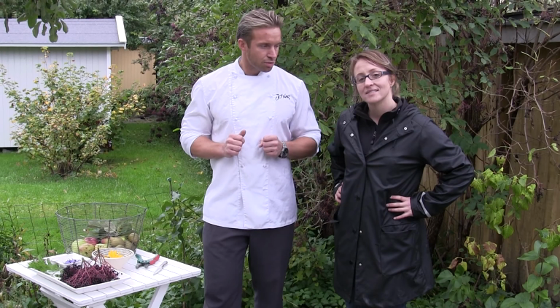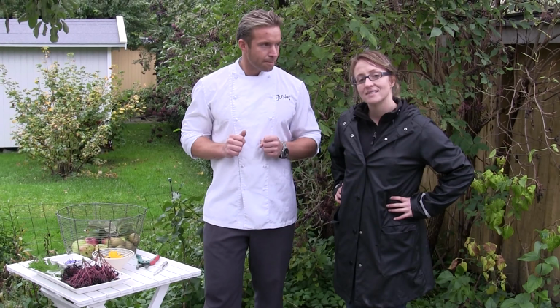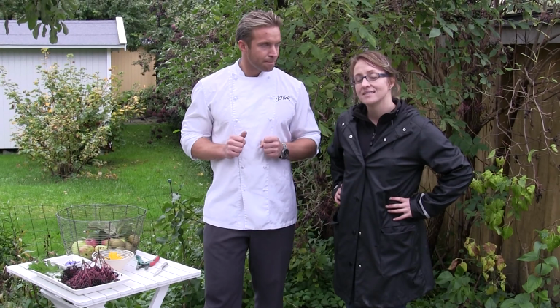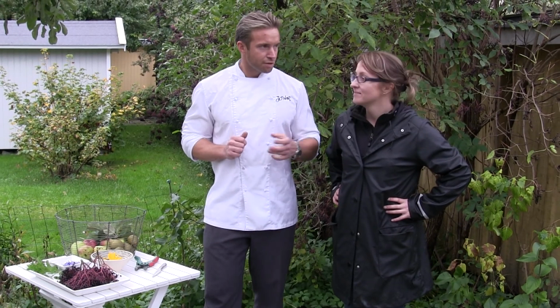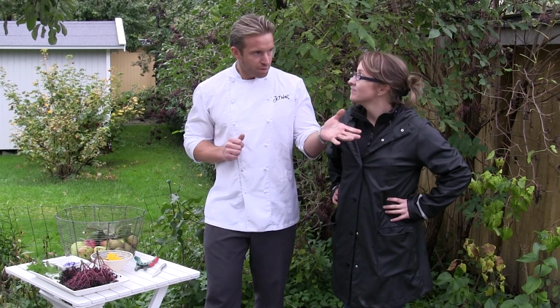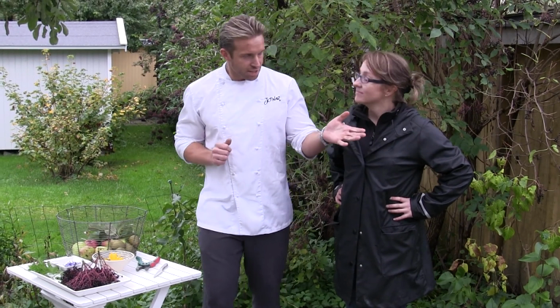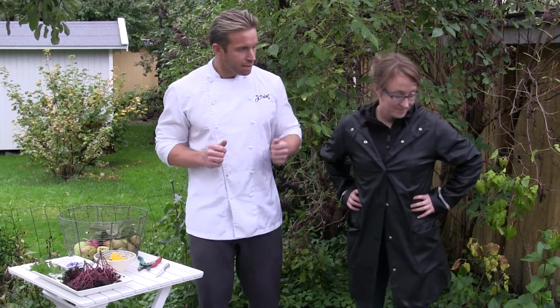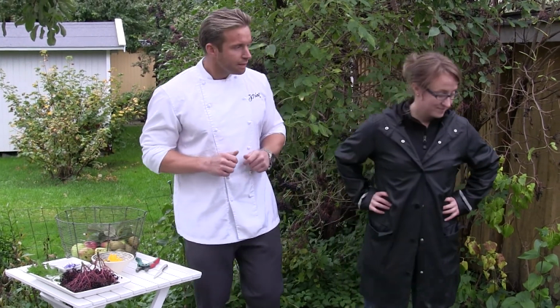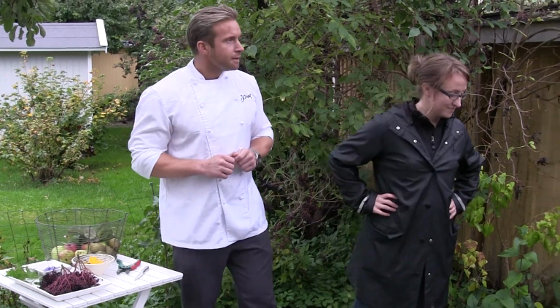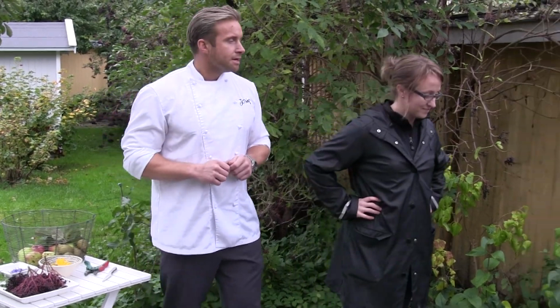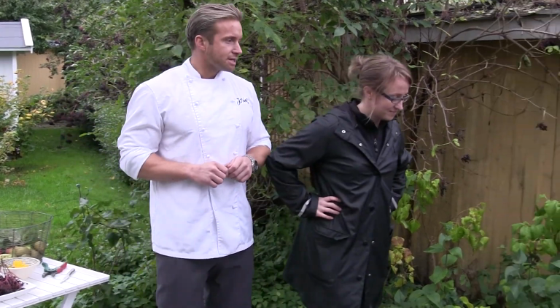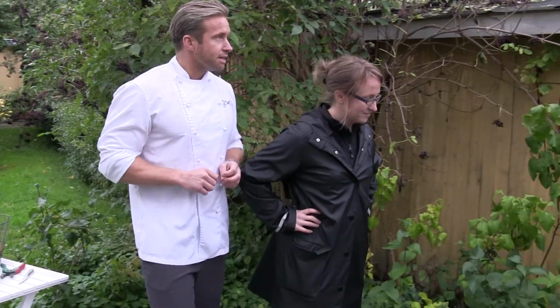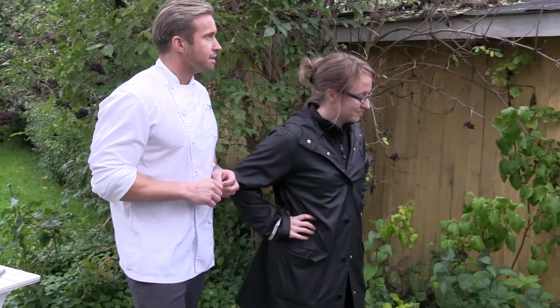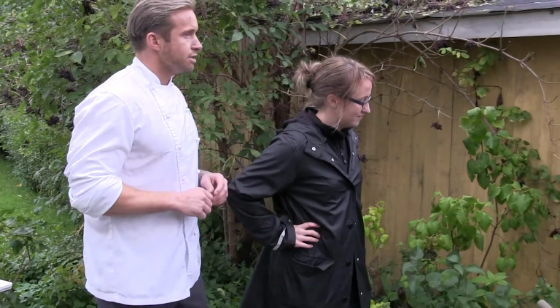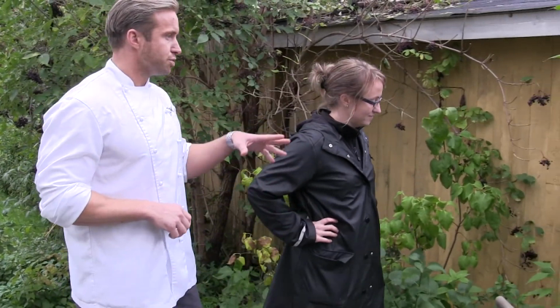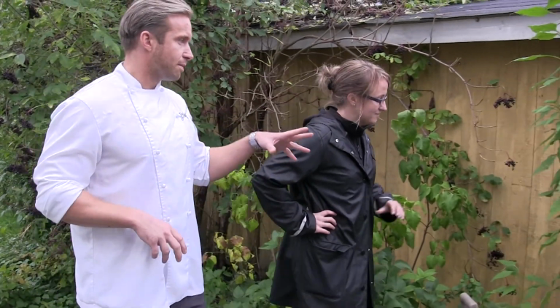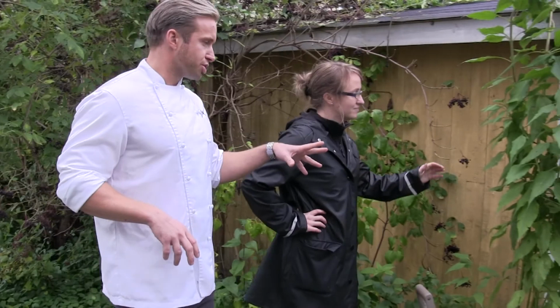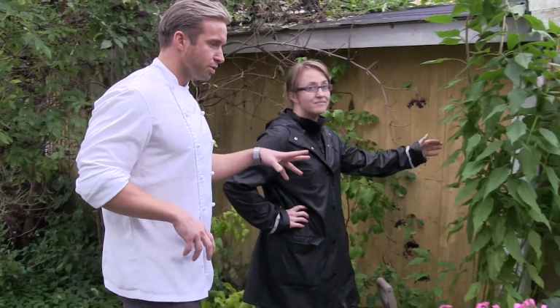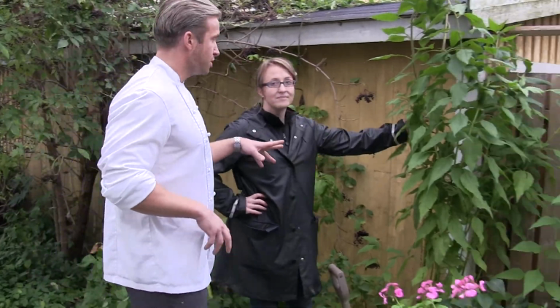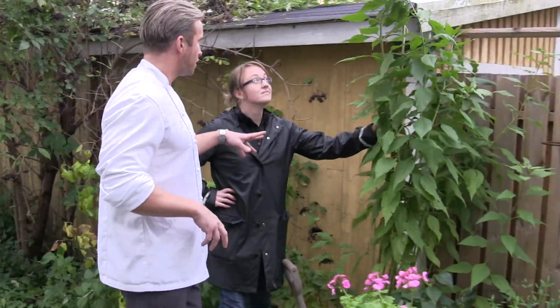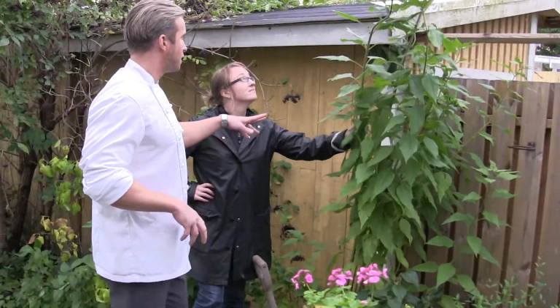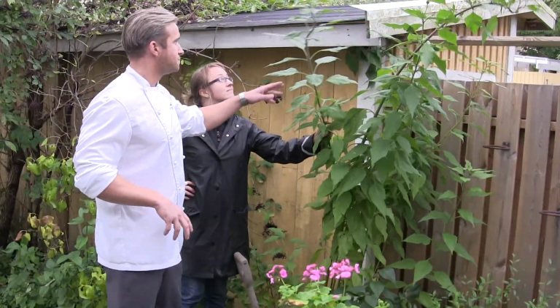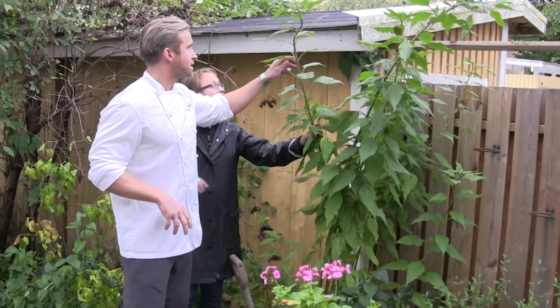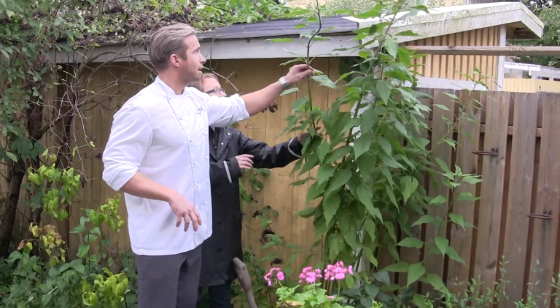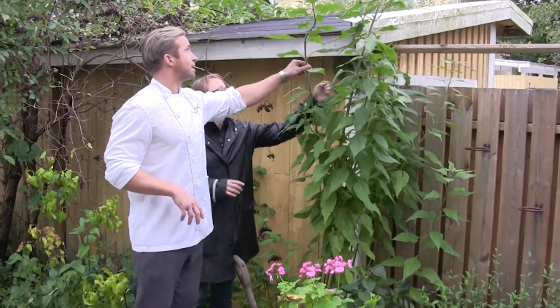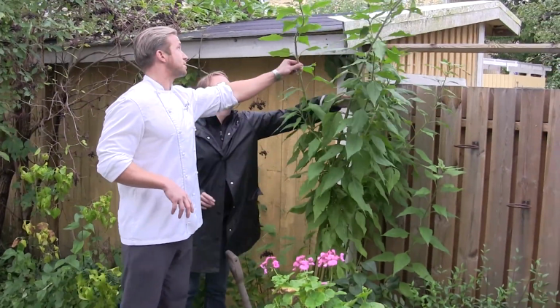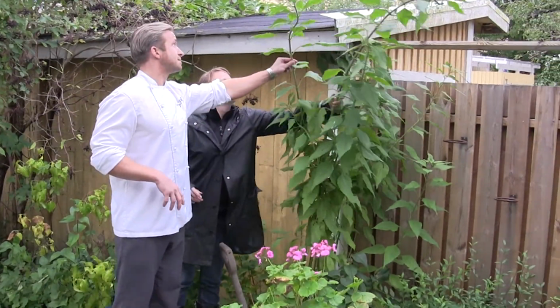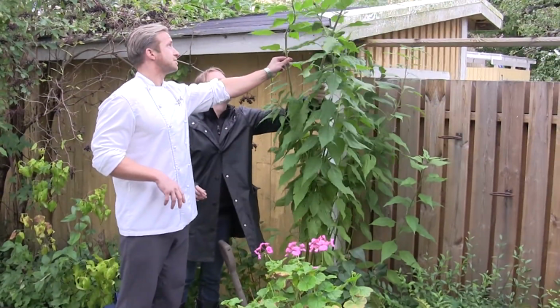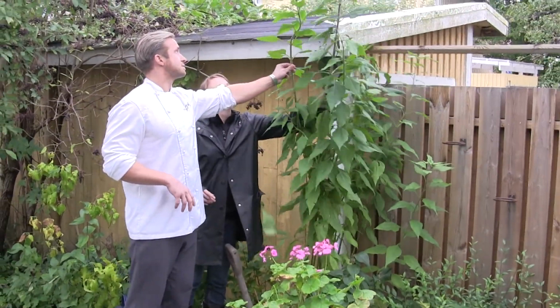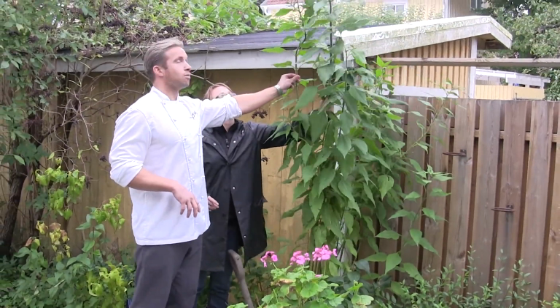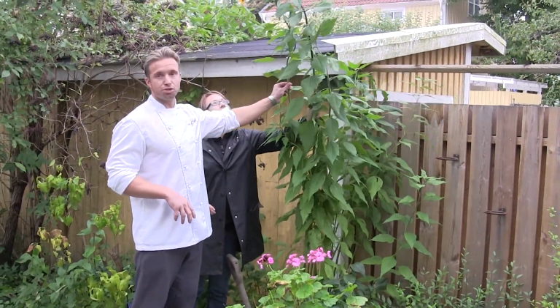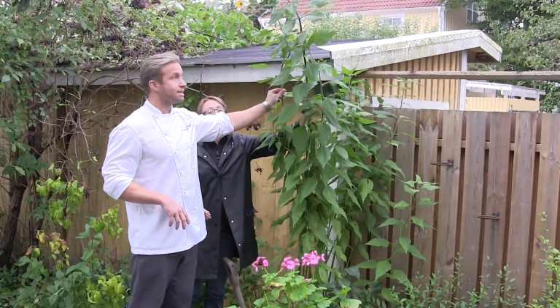So the first thing we're gonna see is actually the Jerusalem artichoke. I'm 183 centimeters, so it's almost two meters tall.